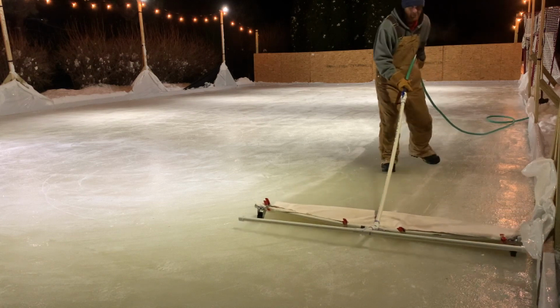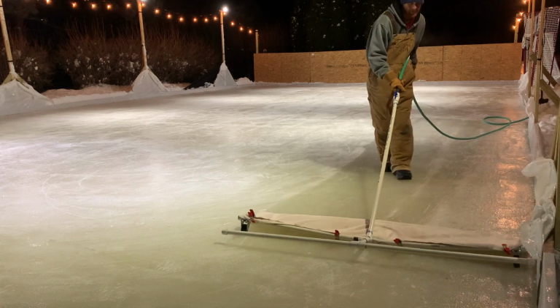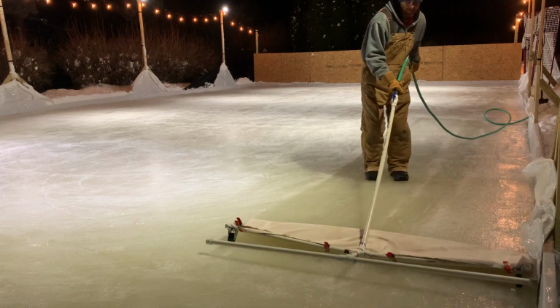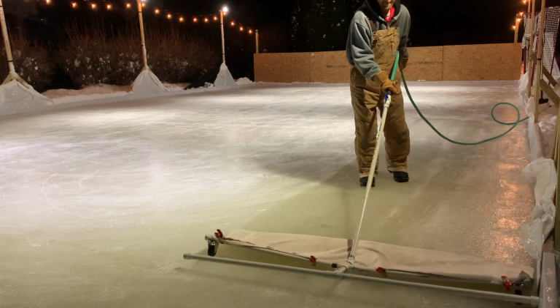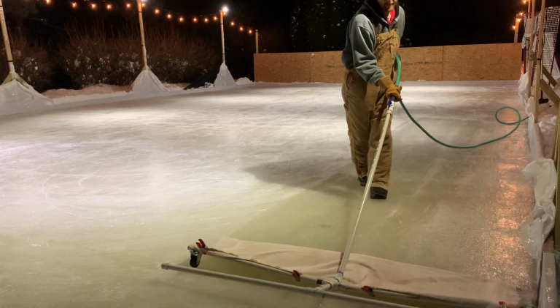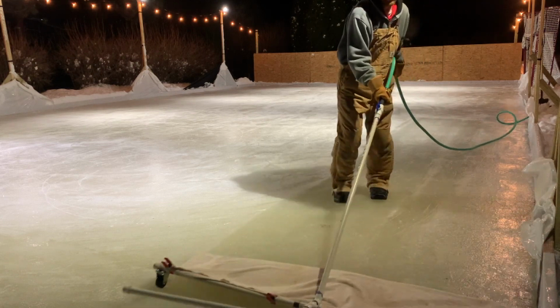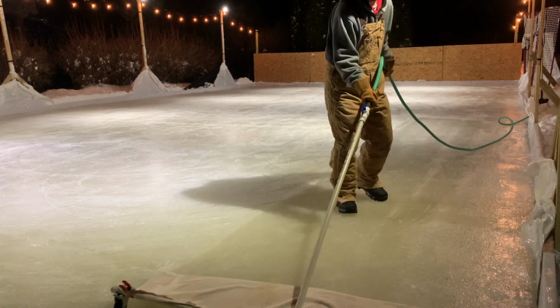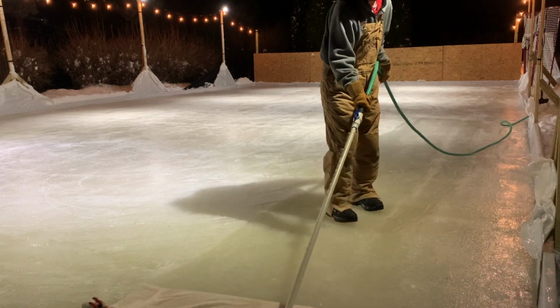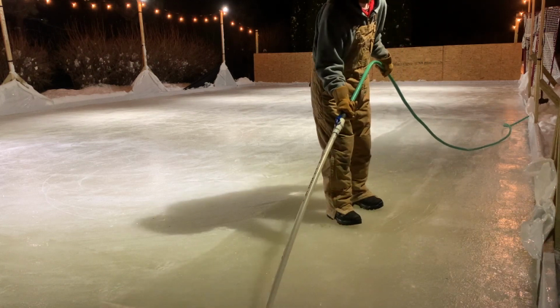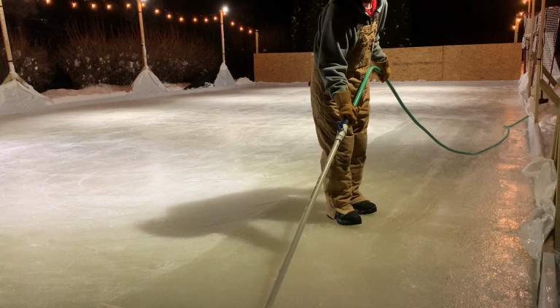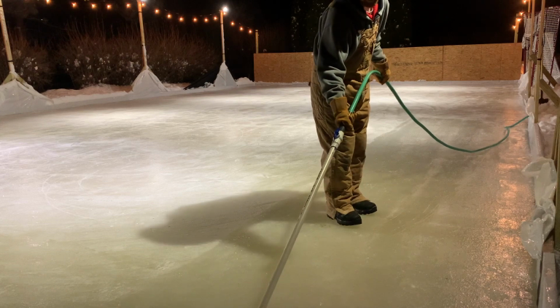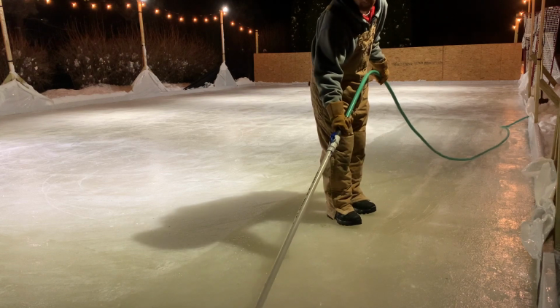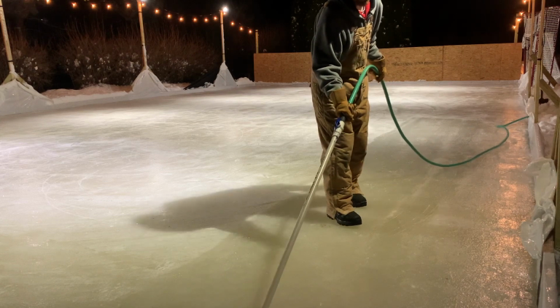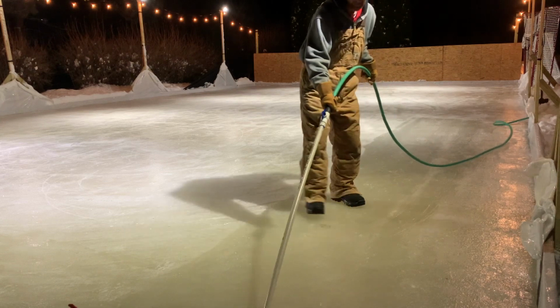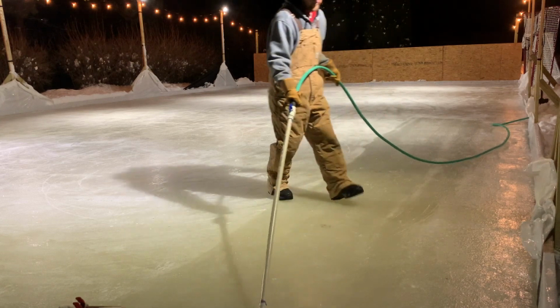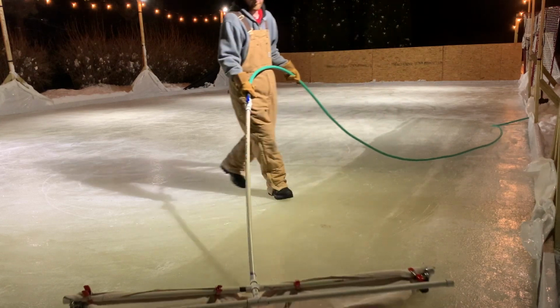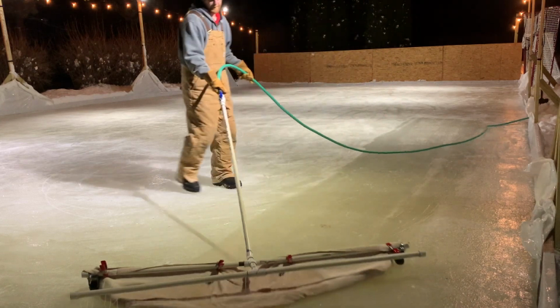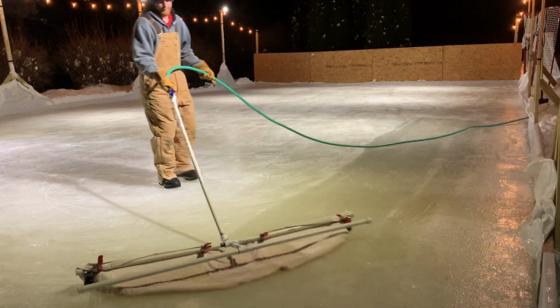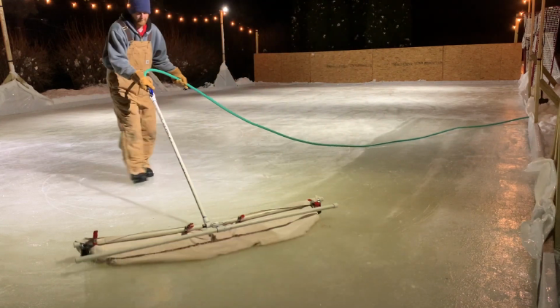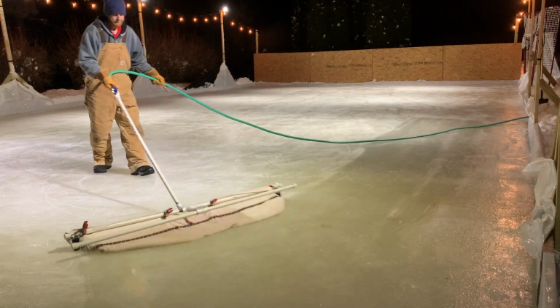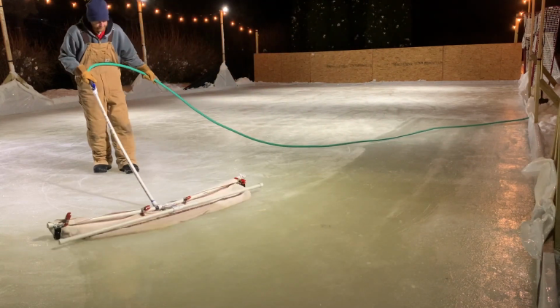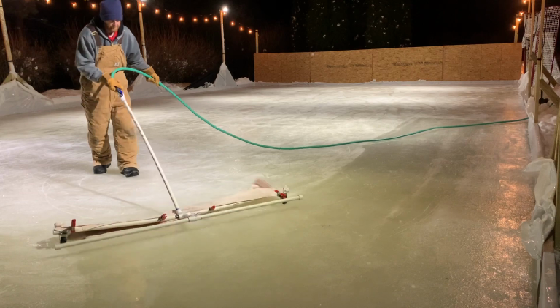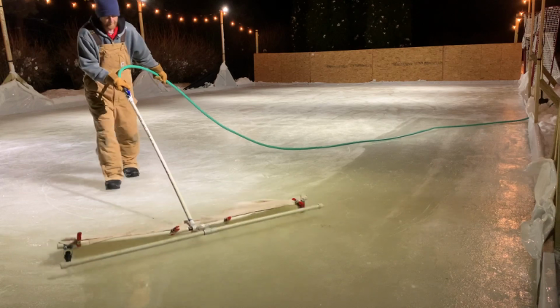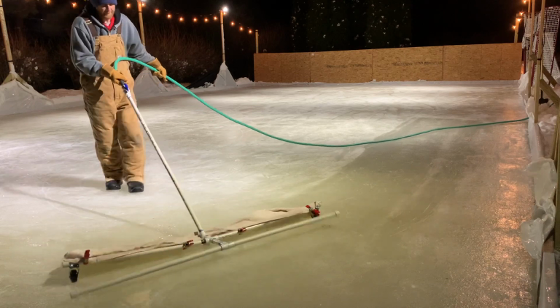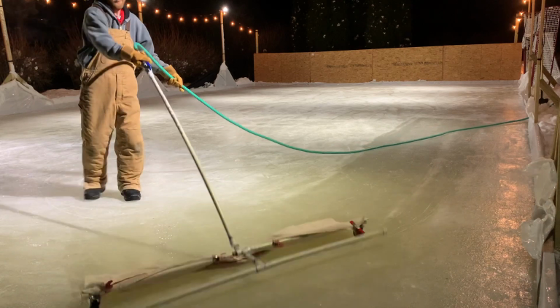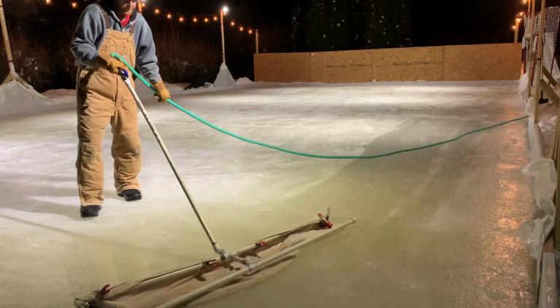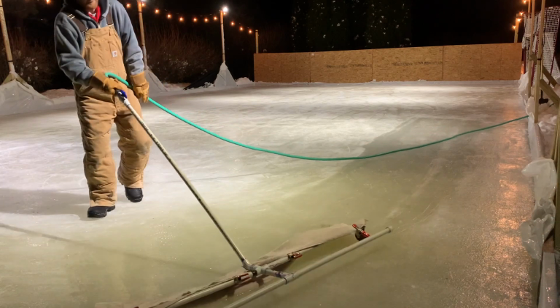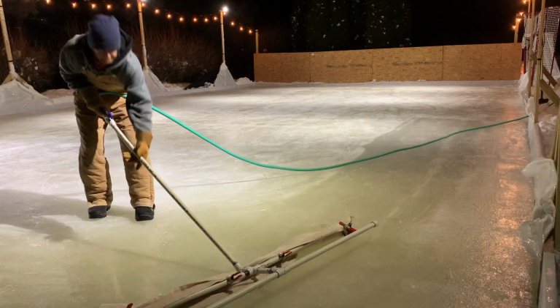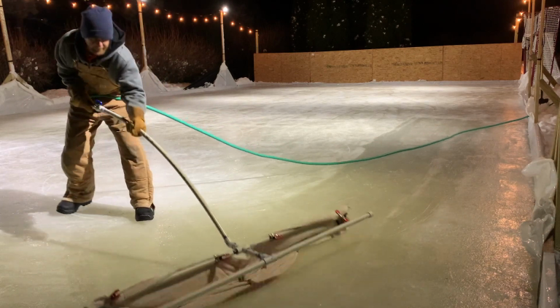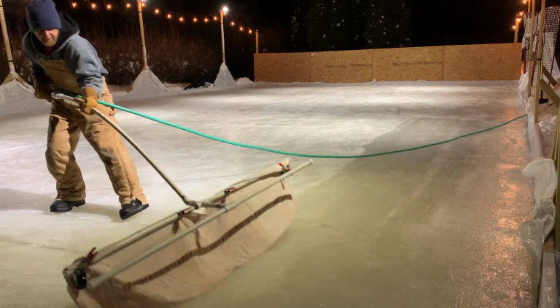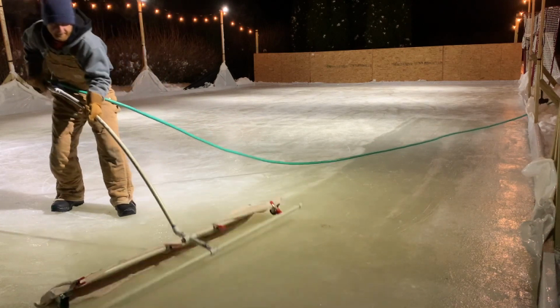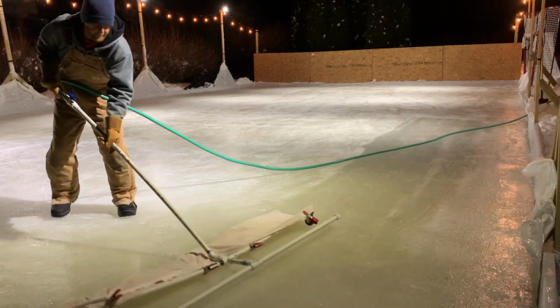Having a backyard ice rink can be very rewarding — not just for yourself, but your whole family and your friends. Everyone will be excited when you have your backyard ice rink.